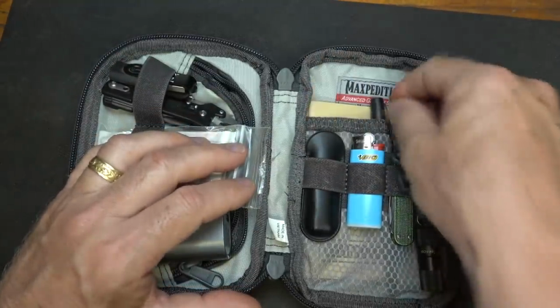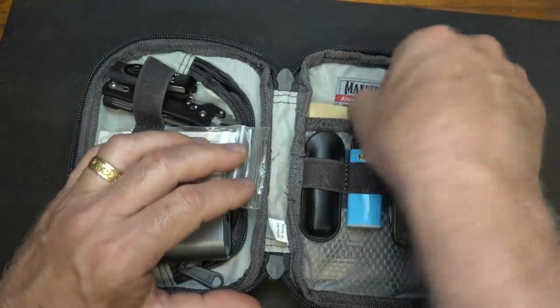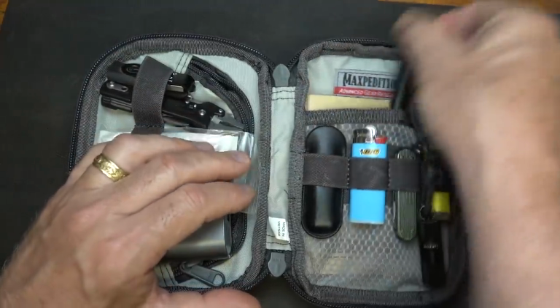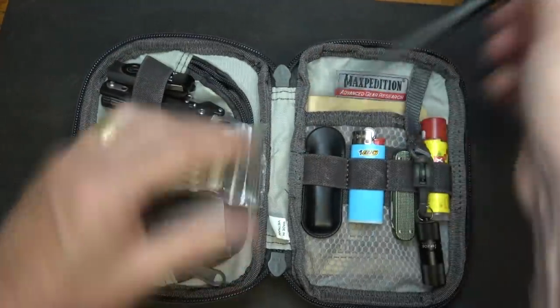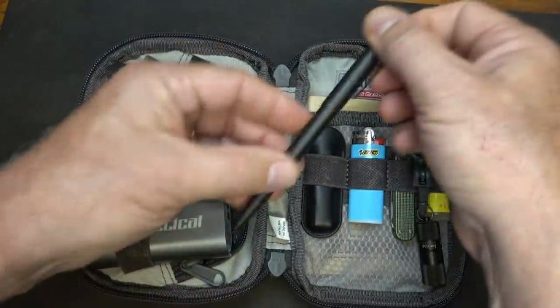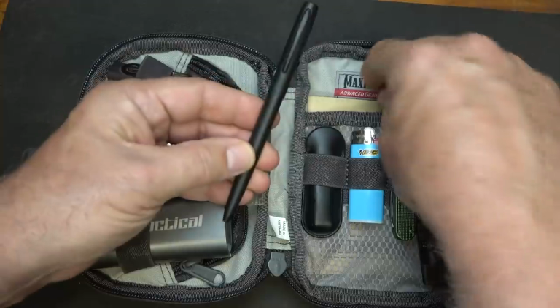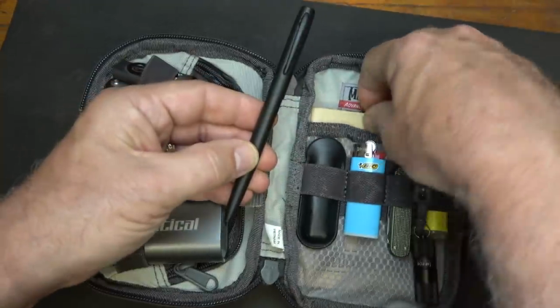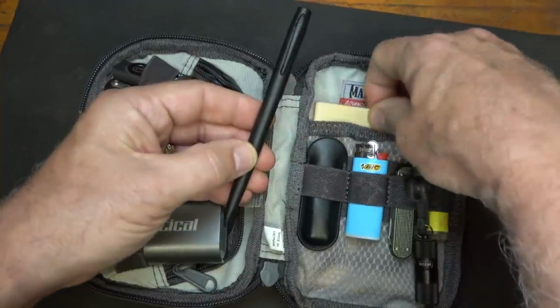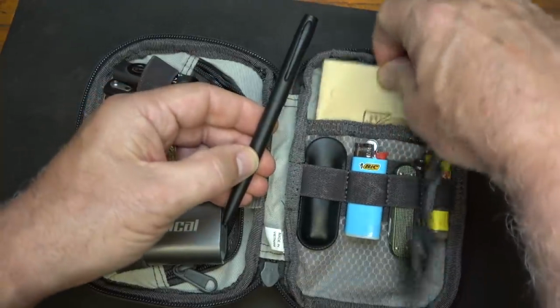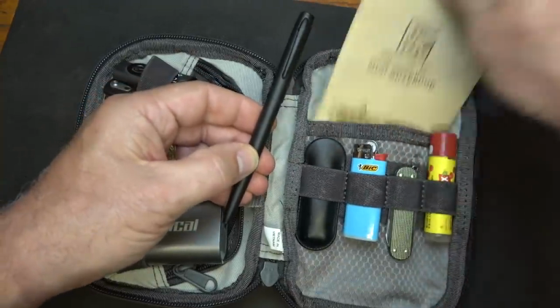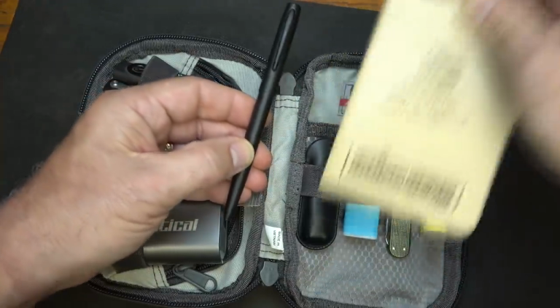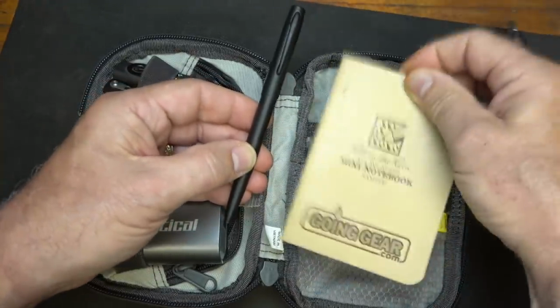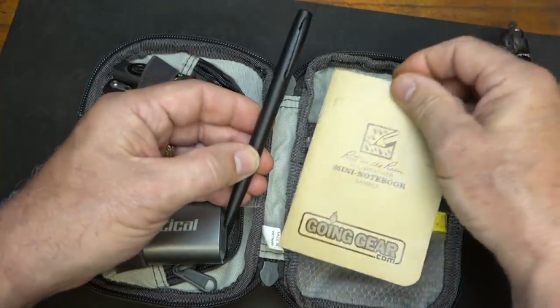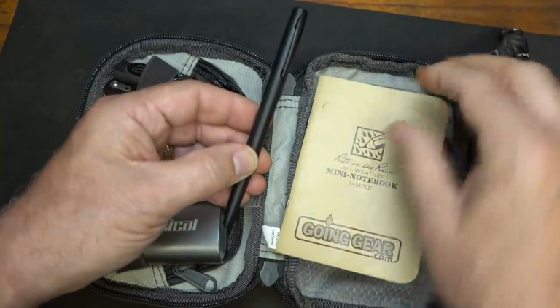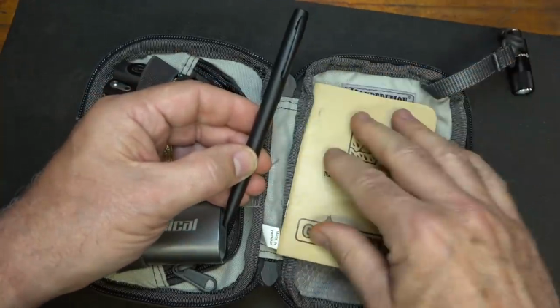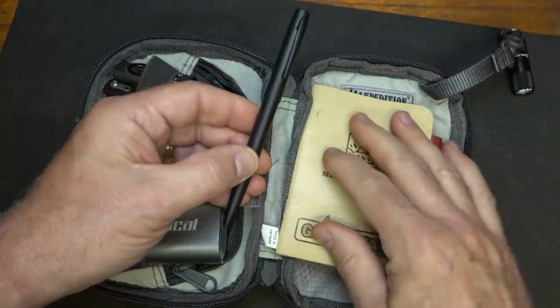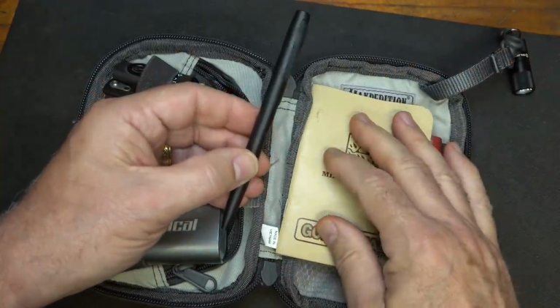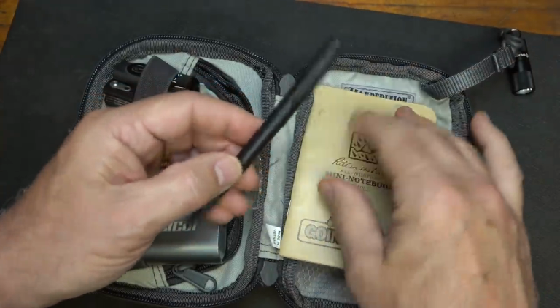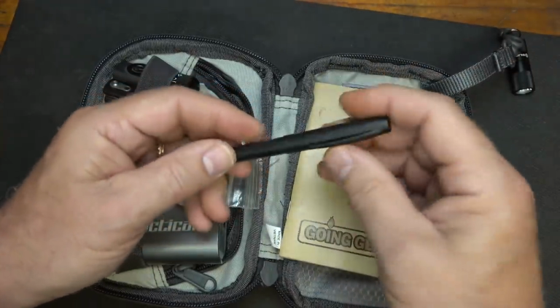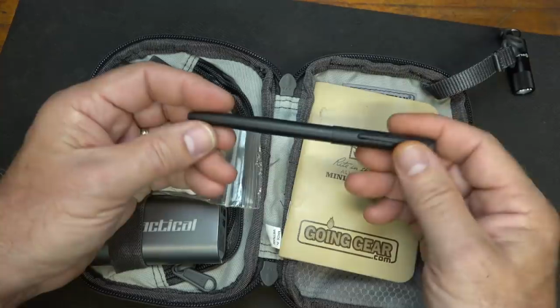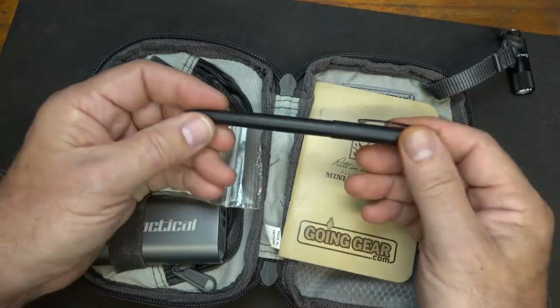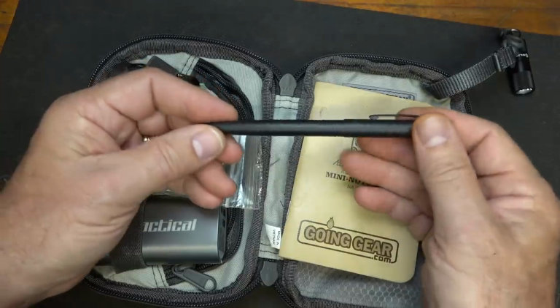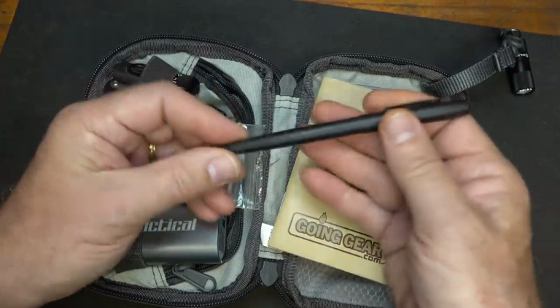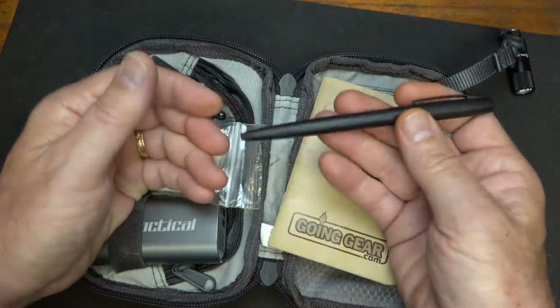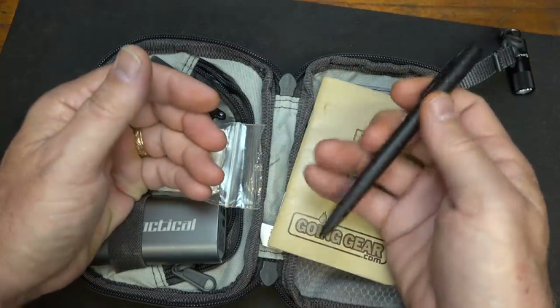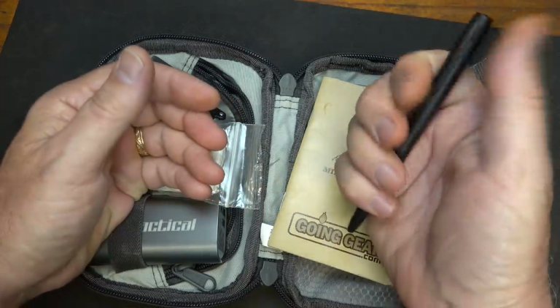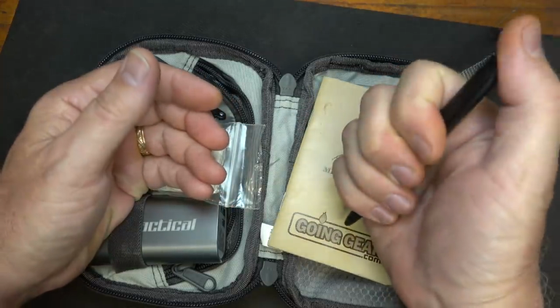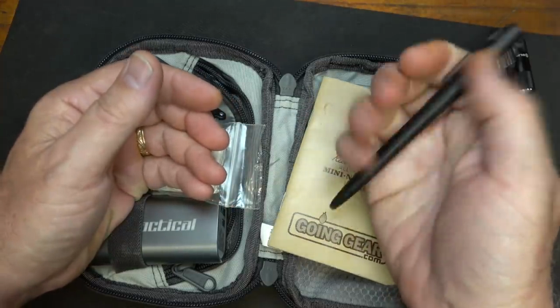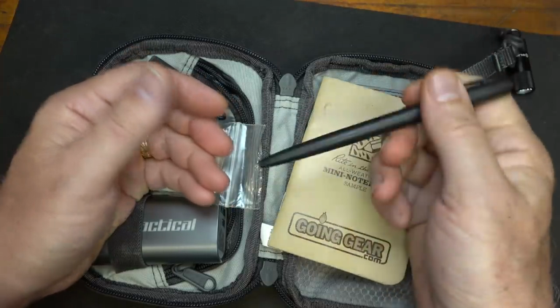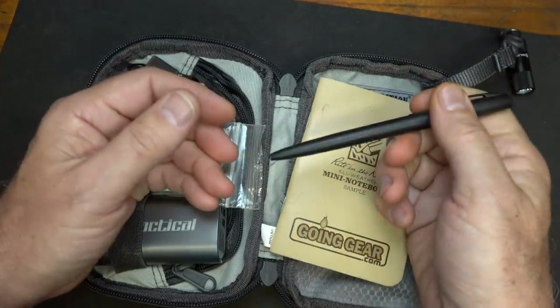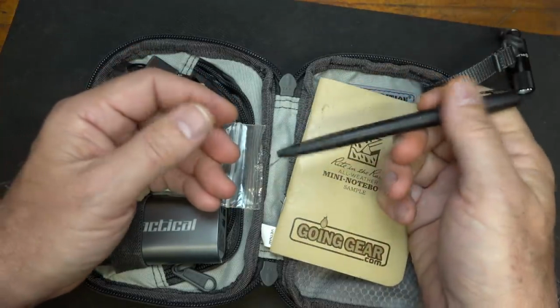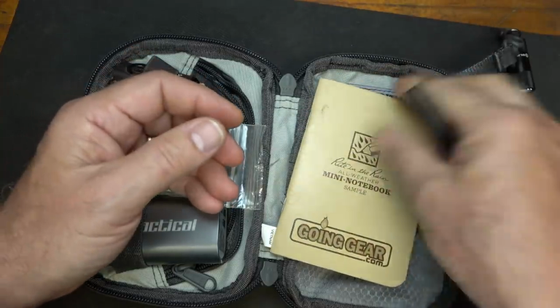Here in the back I have a space pen, and I also have a write-in-the-rain pad. It's always good to have something to write on. The space pen is all aluminum, so I could actually use this as a self-defense option.